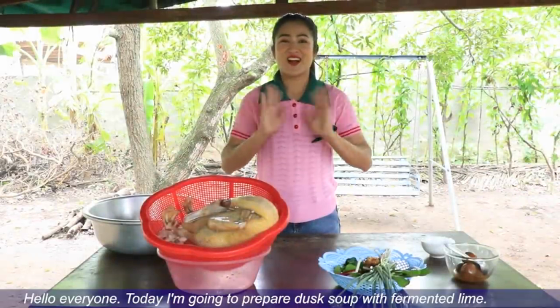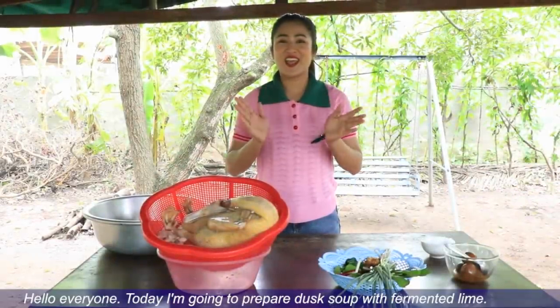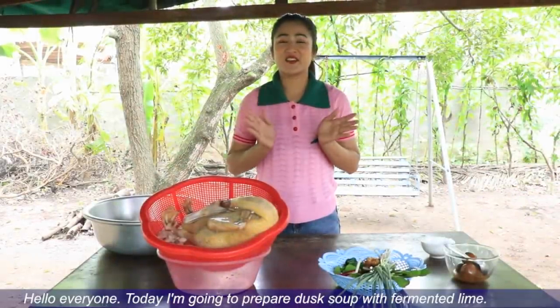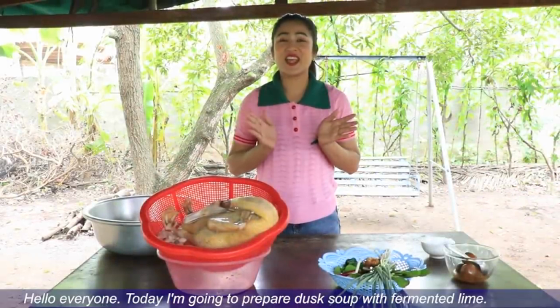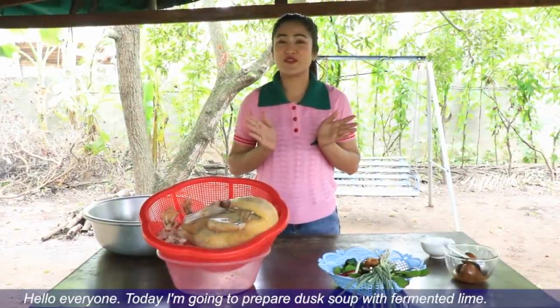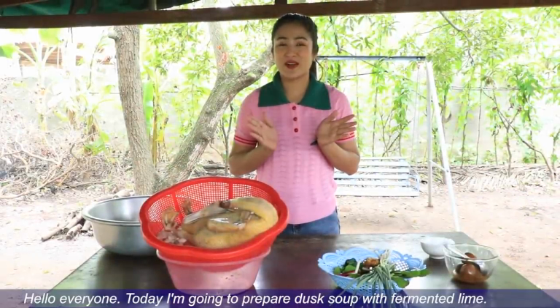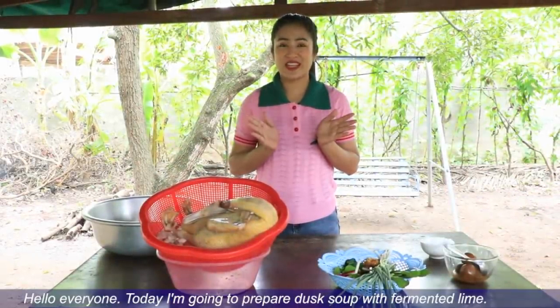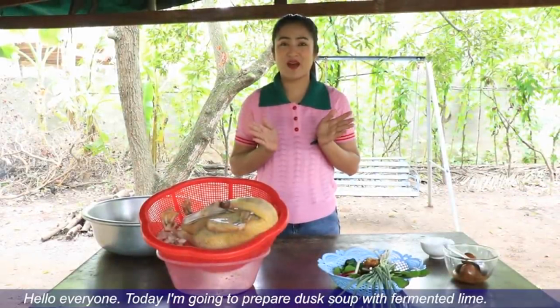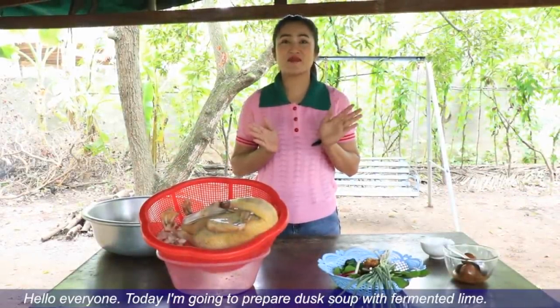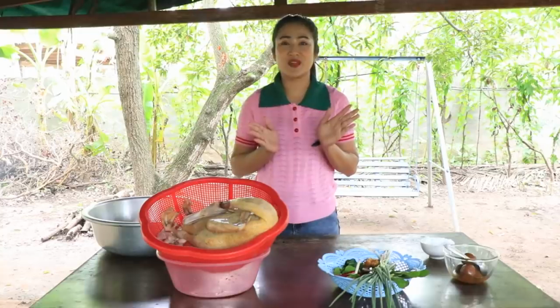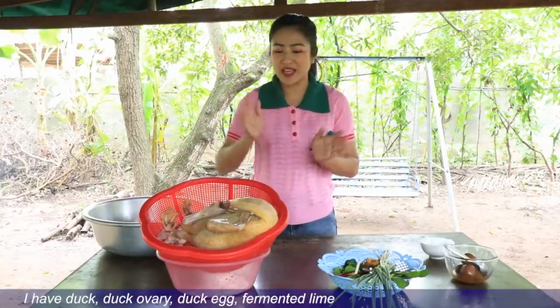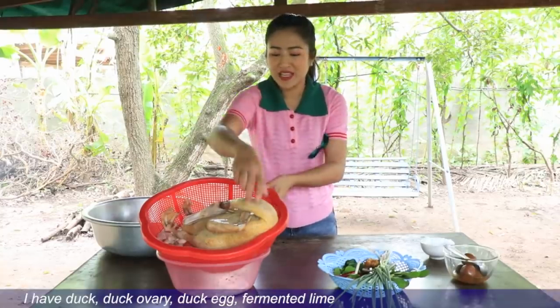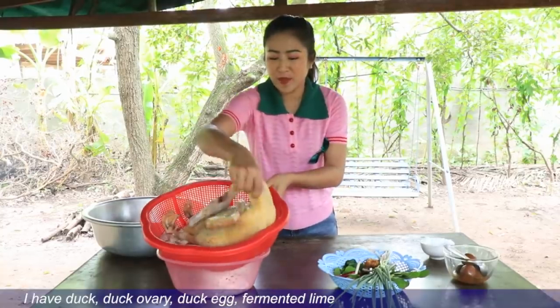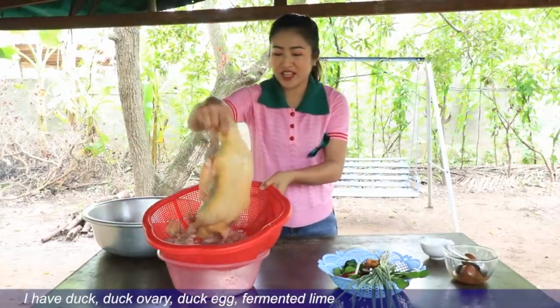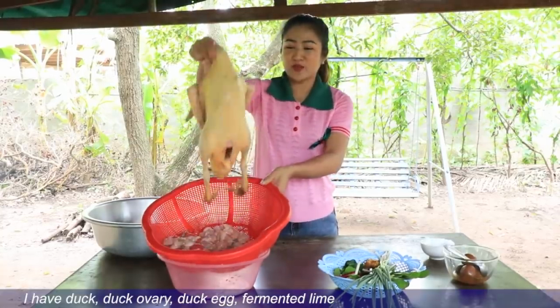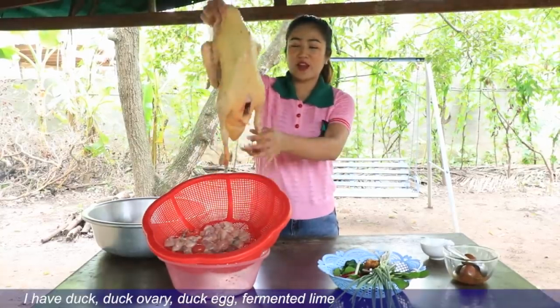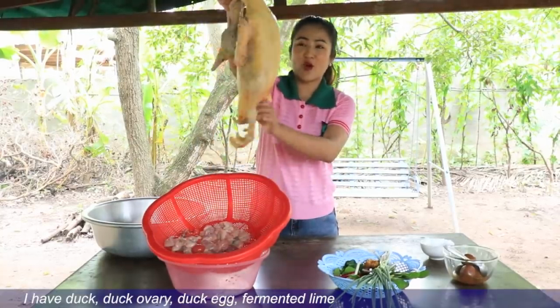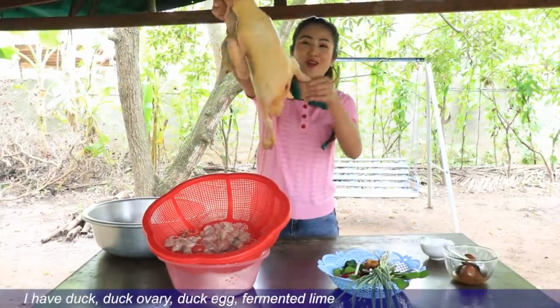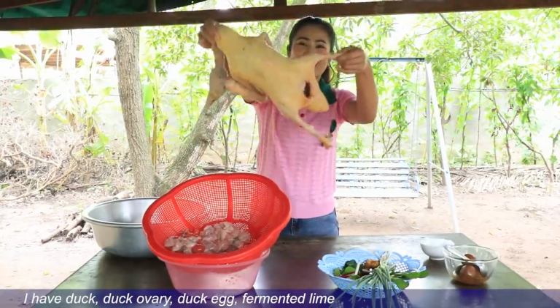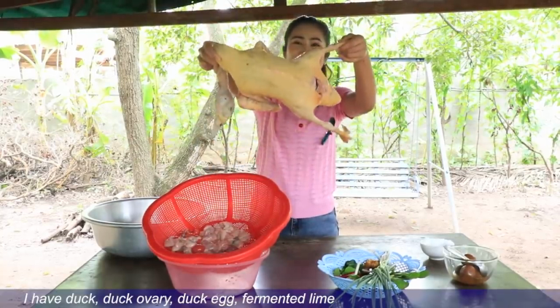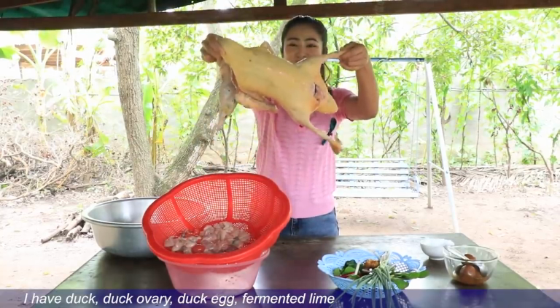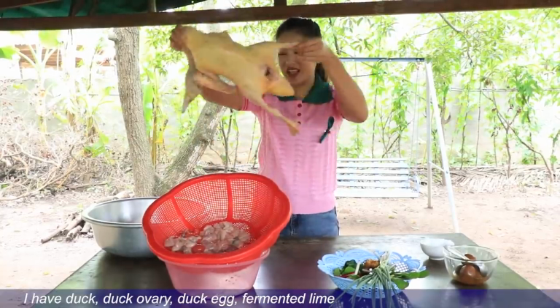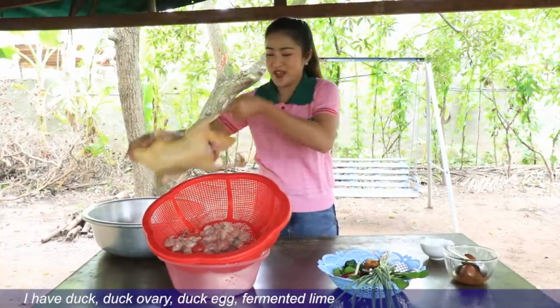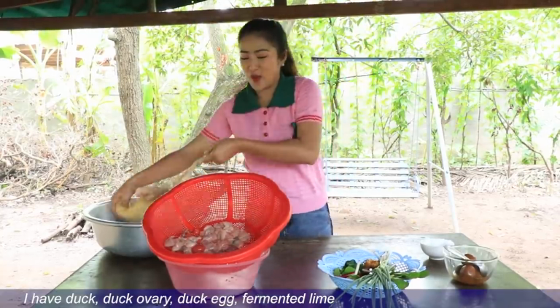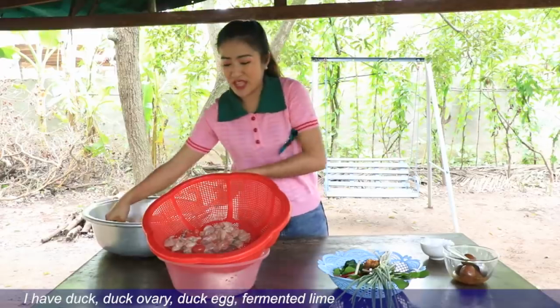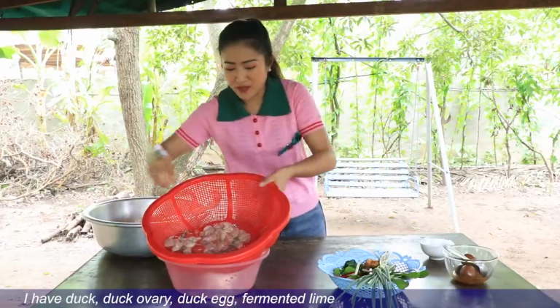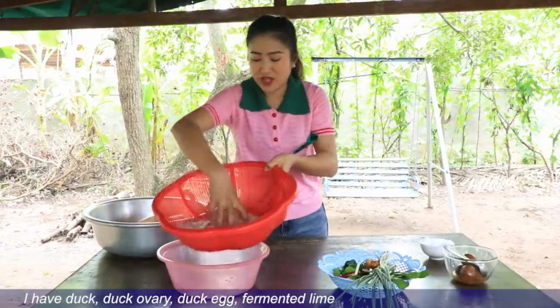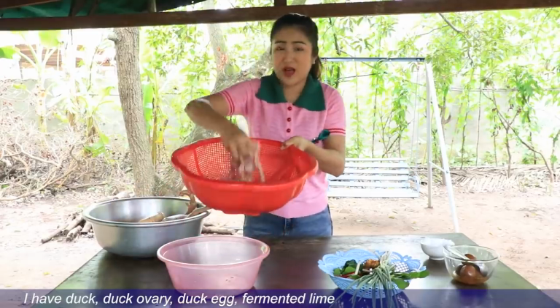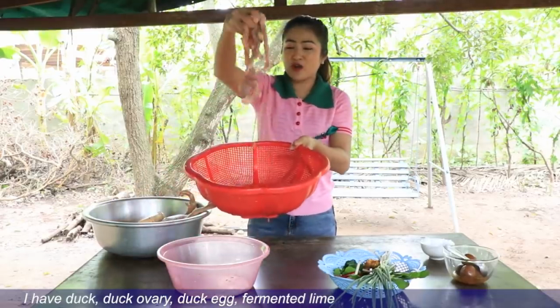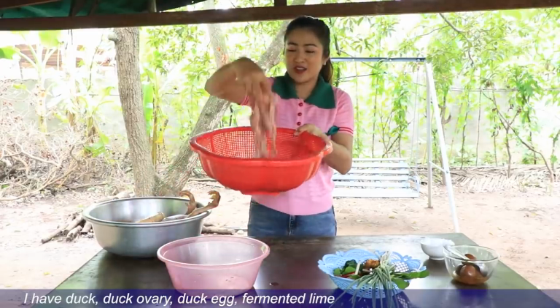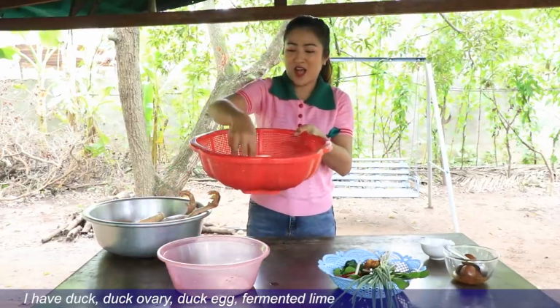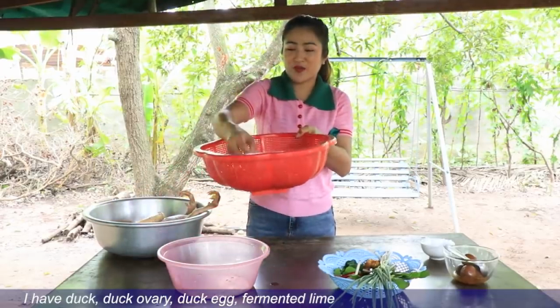The oil is really good. Let's get it done. It's good to get it done. I'm going to try to make a little bit of salt, and I'll try to make a little bit.